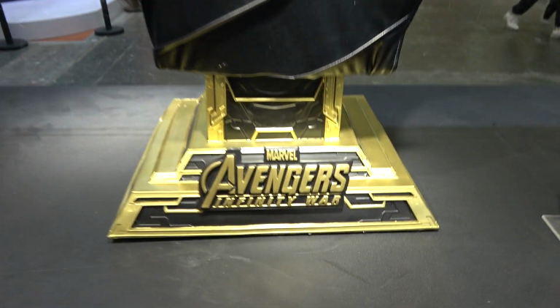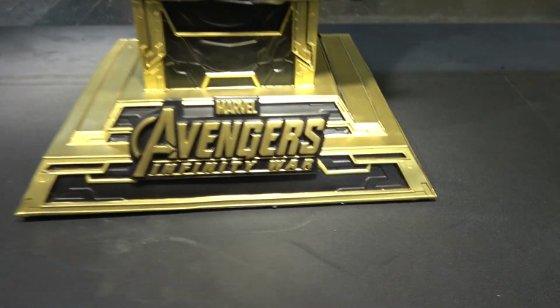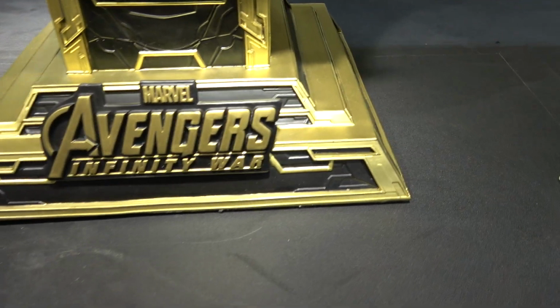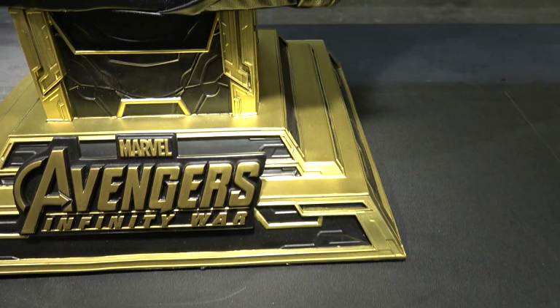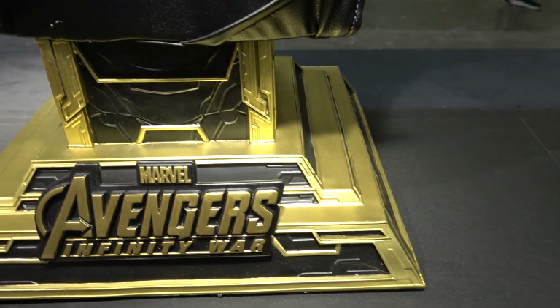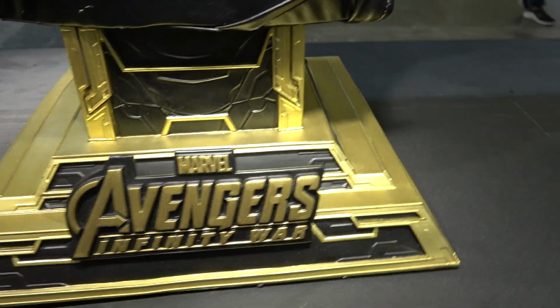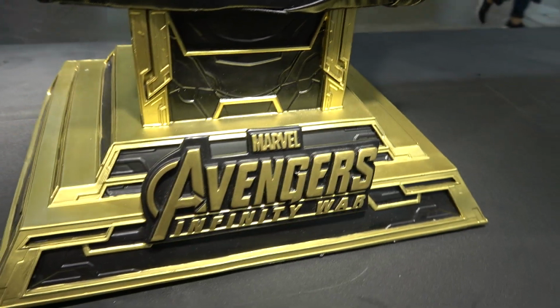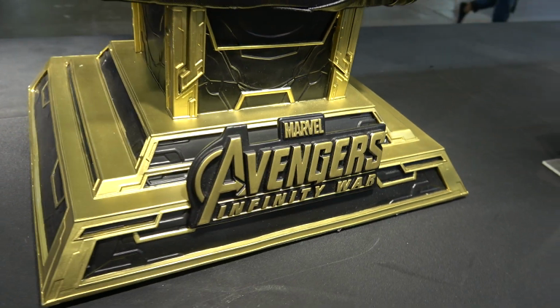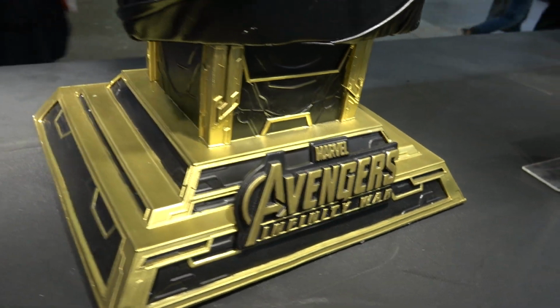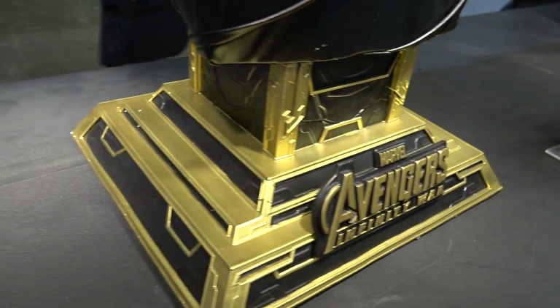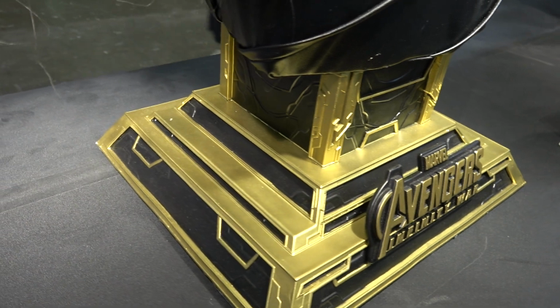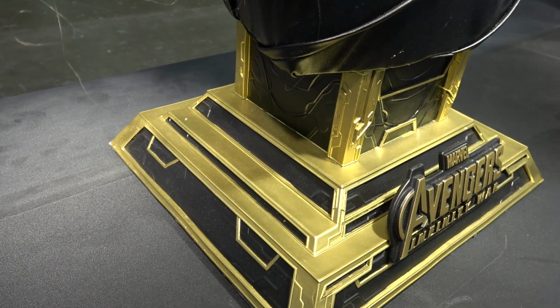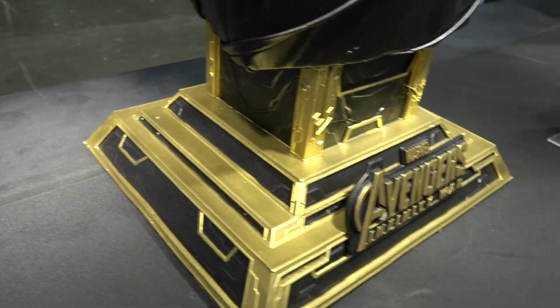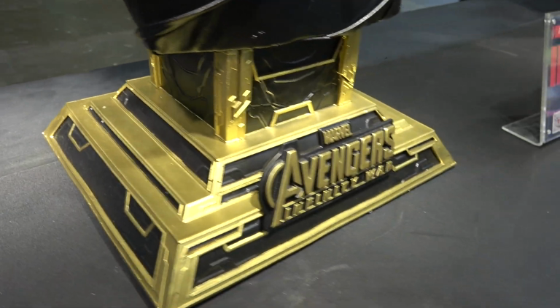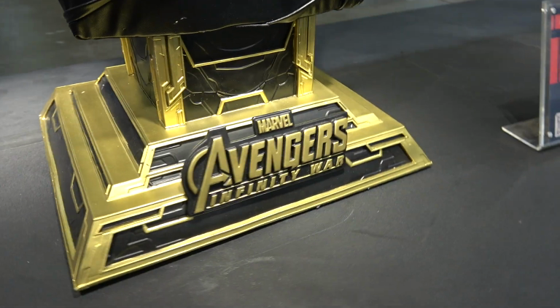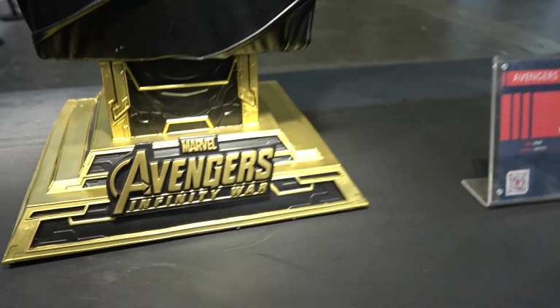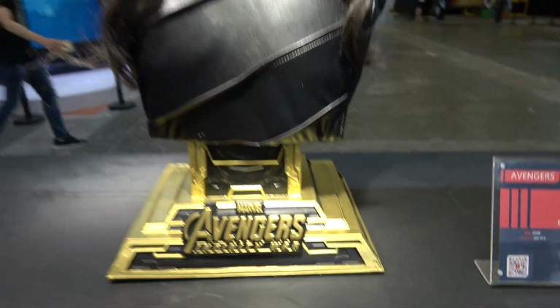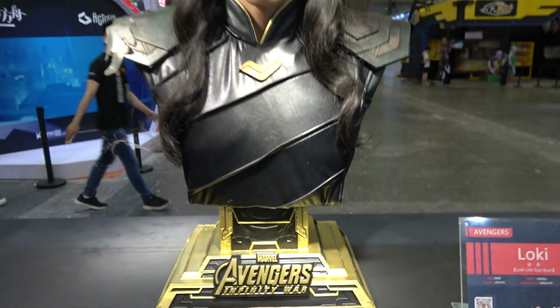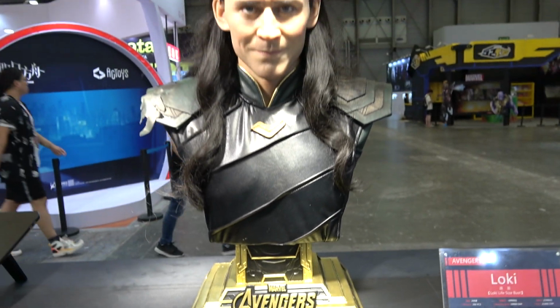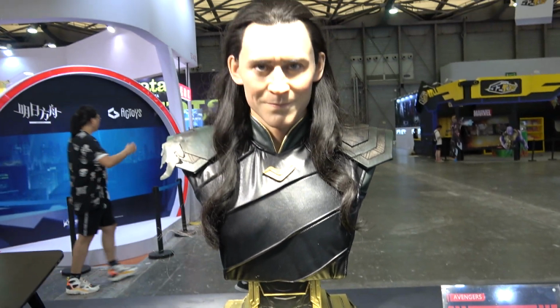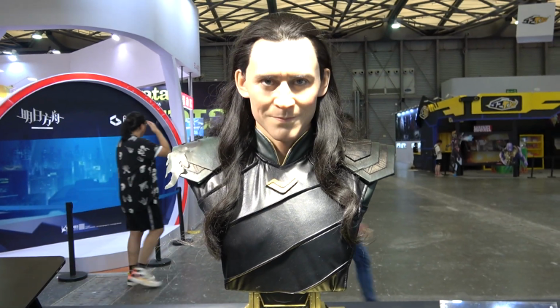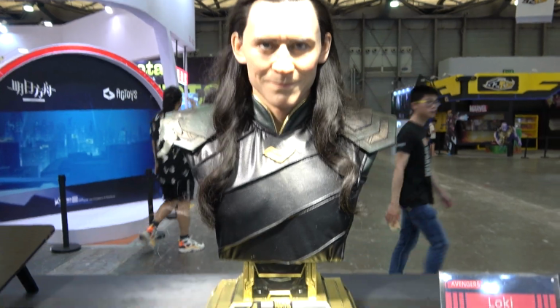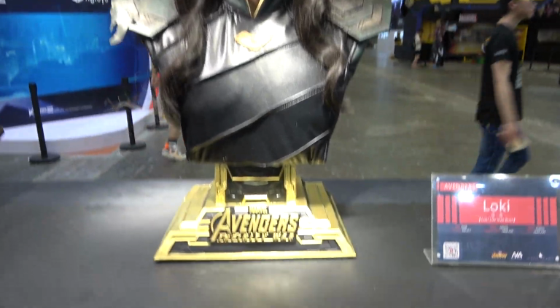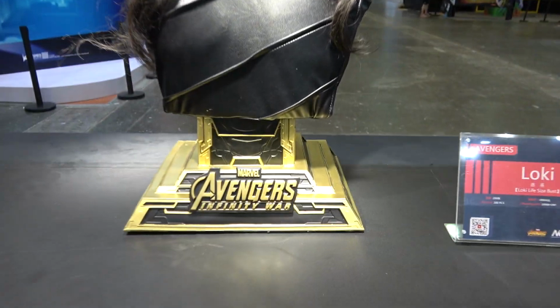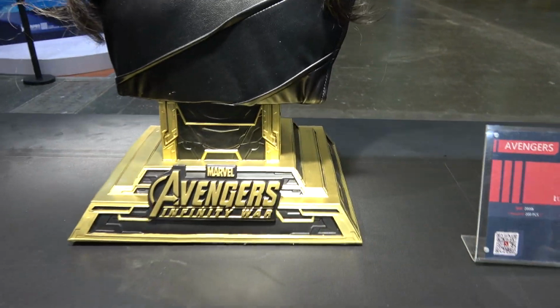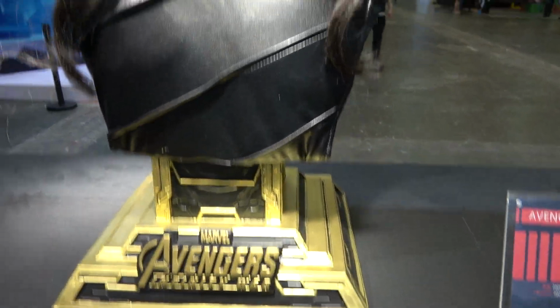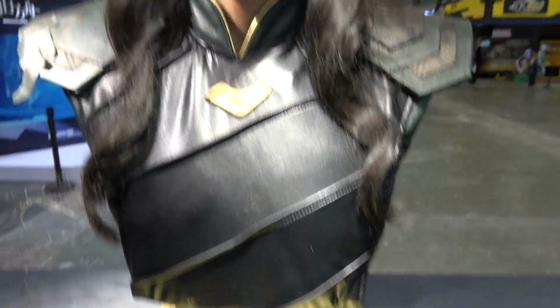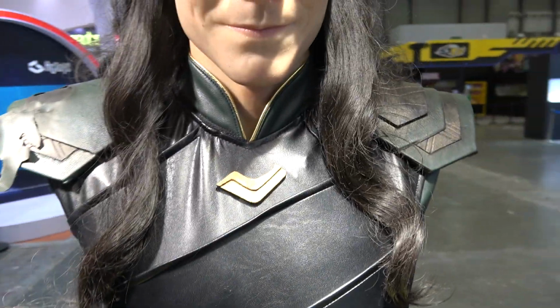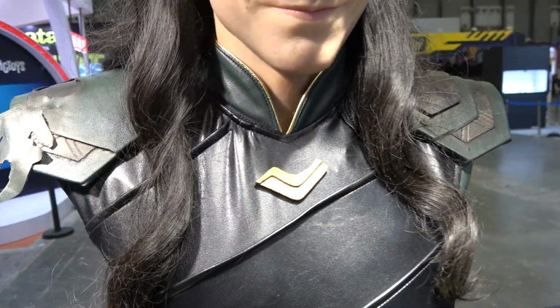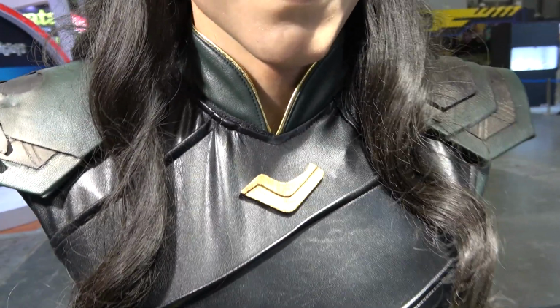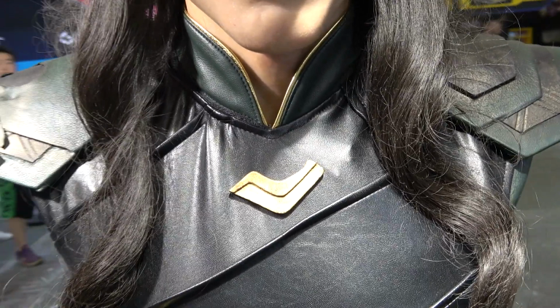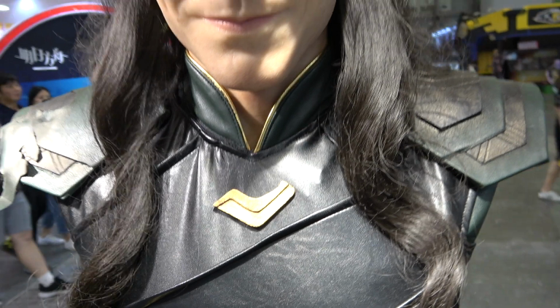The base is a gold kind of color. Obviously it says Avengers Infinity War on it as well. I think the colors really suit the bust actually and go well with the green and the black and little hints of gold.